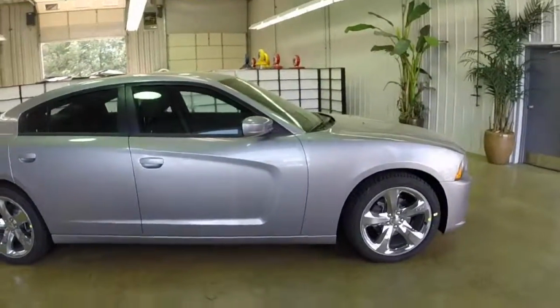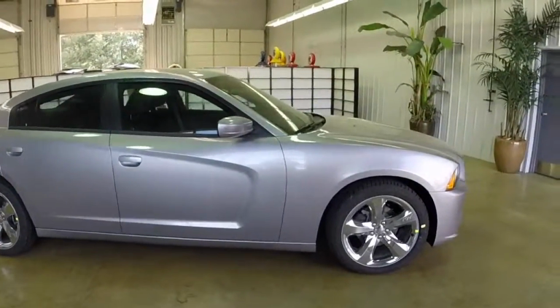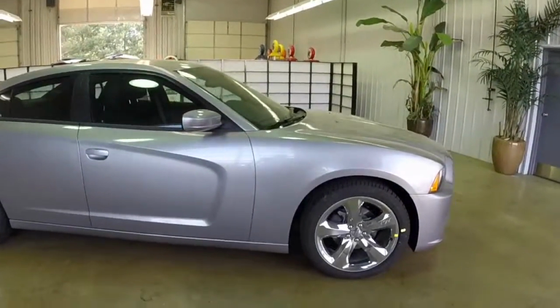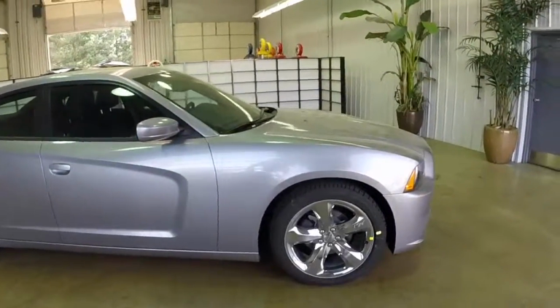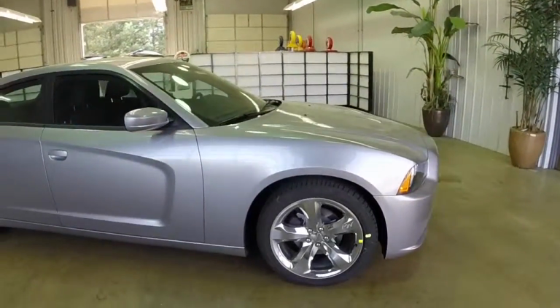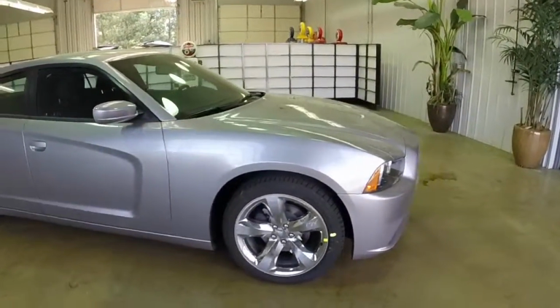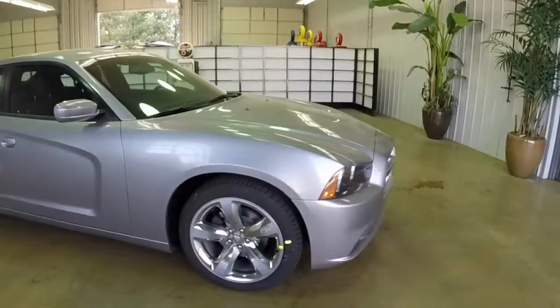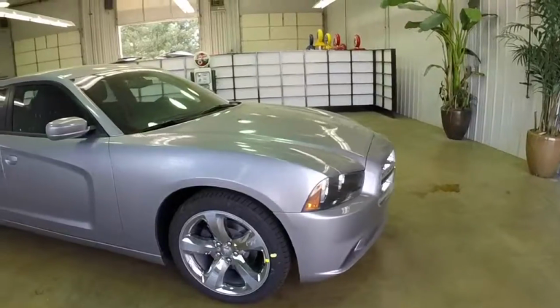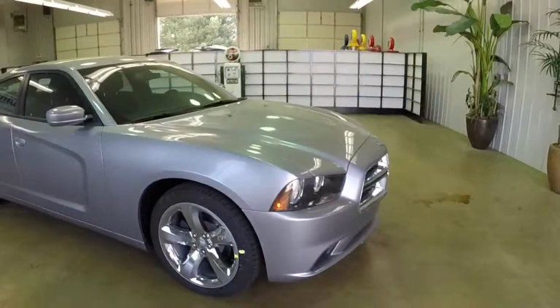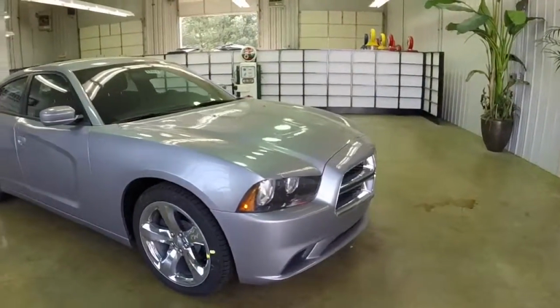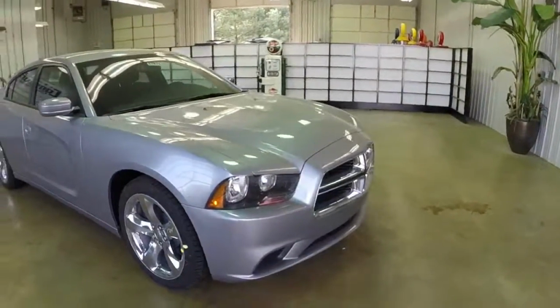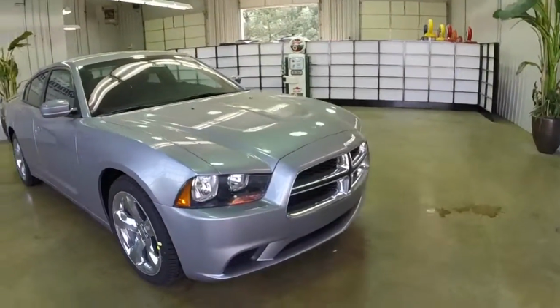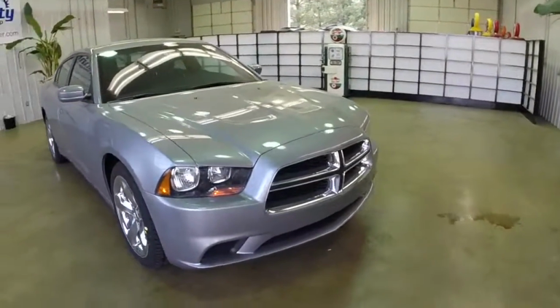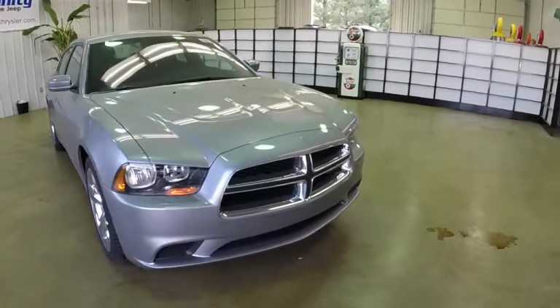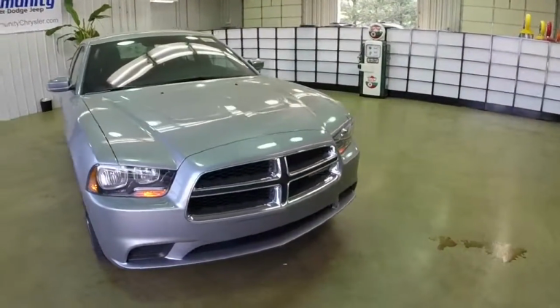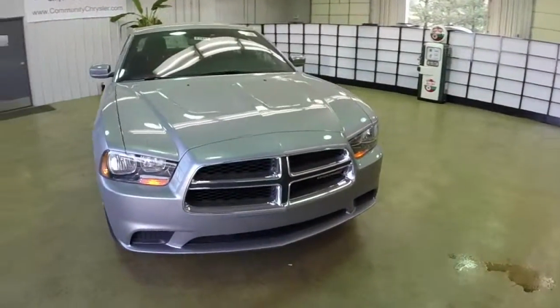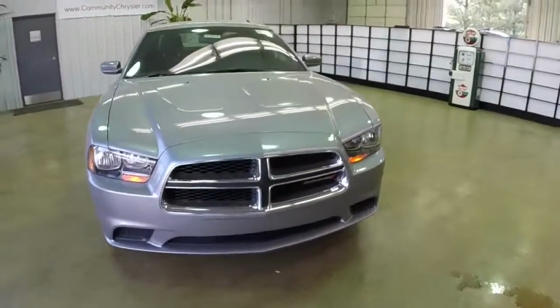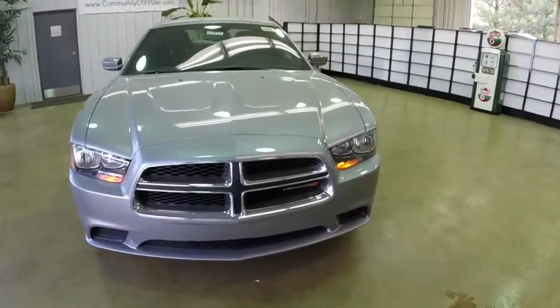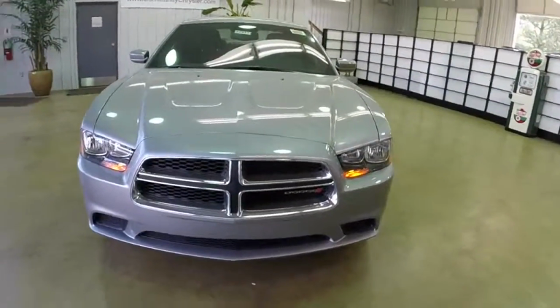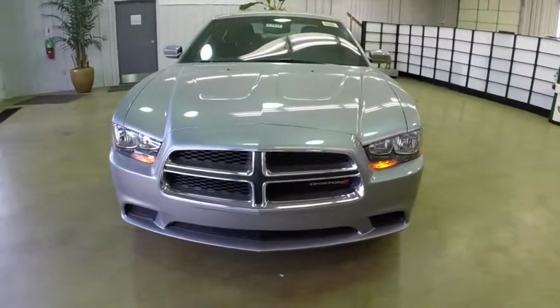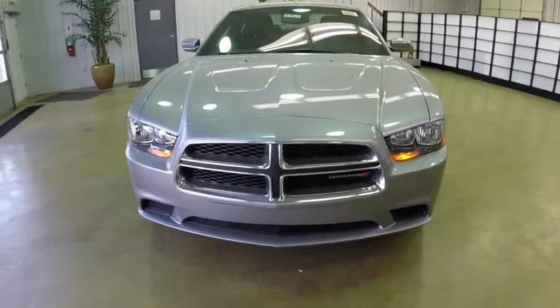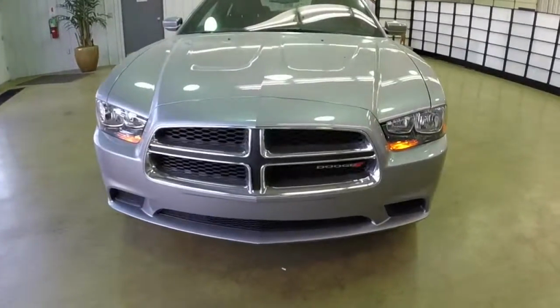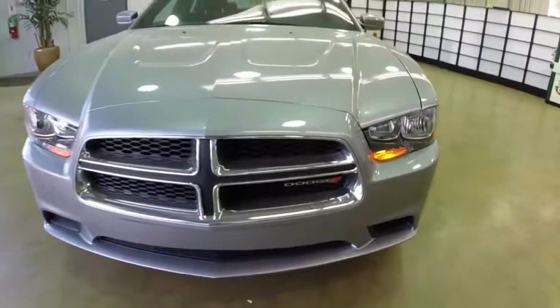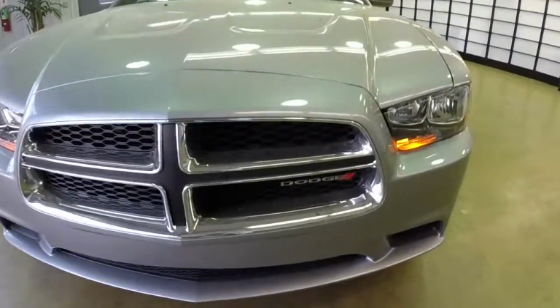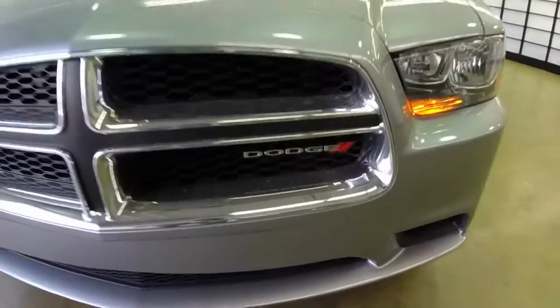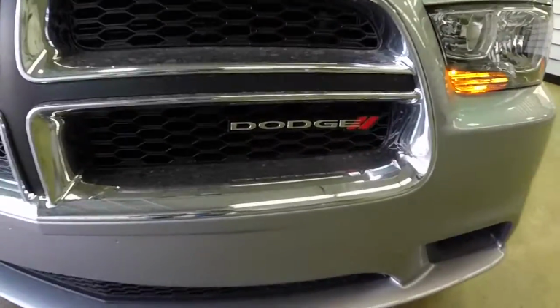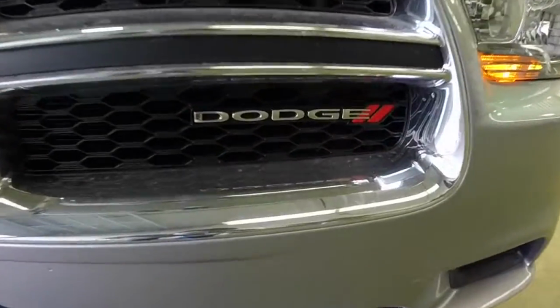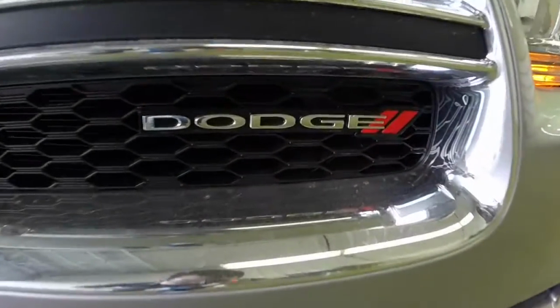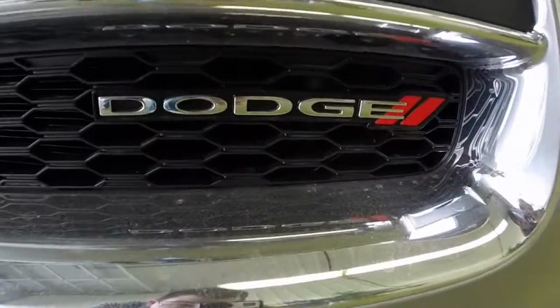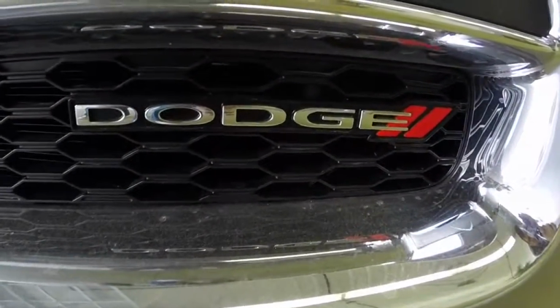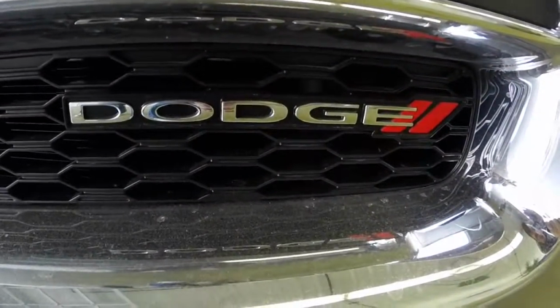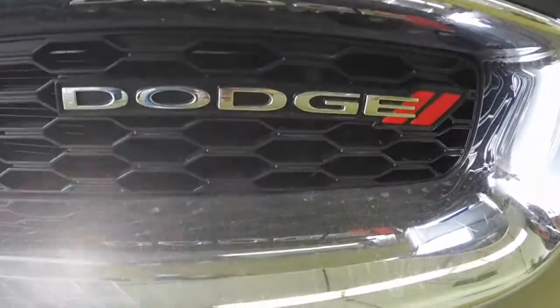That does conclude our quick walk around of this 2014 Dodge Charger SE. If you have any questions or would like to see this vehicle, please contact our showroom. One of our friendly sales staff will be more than happy to answer any questions you may have. As always, thanks for watching — we'll see you next time.